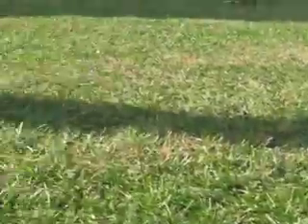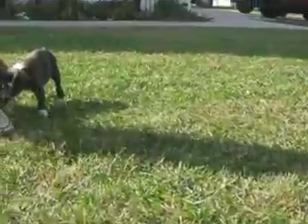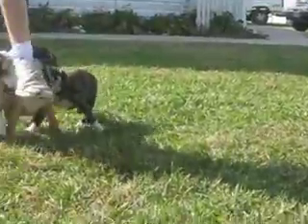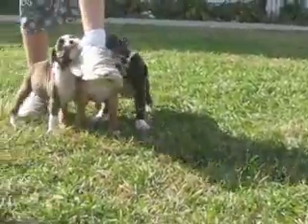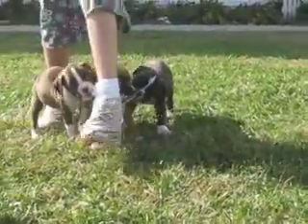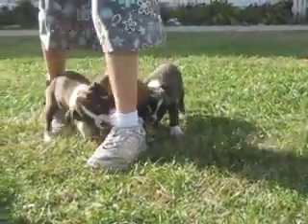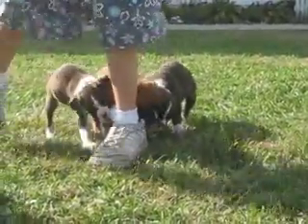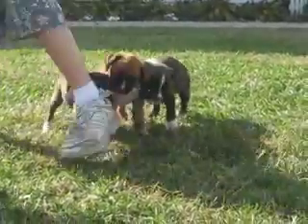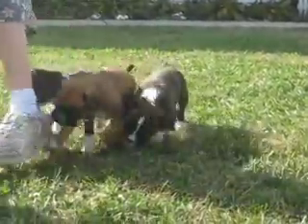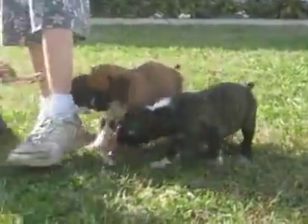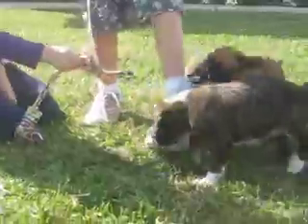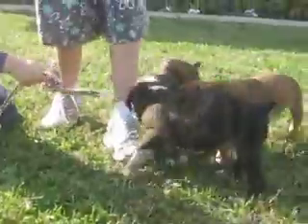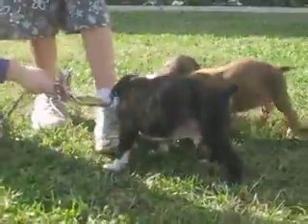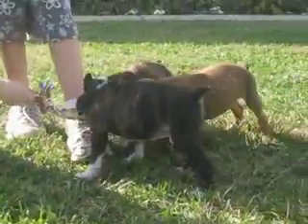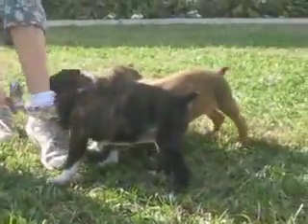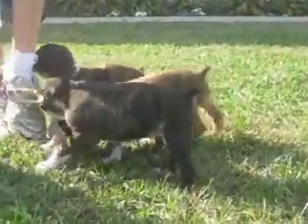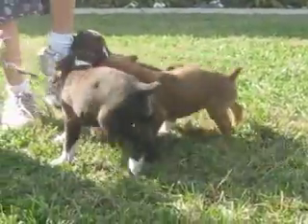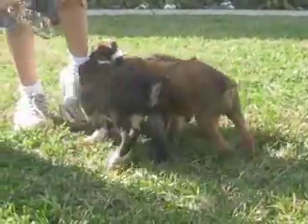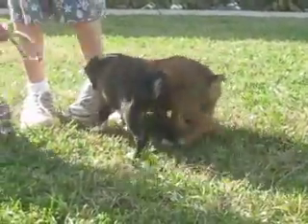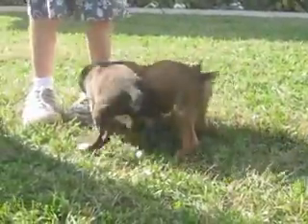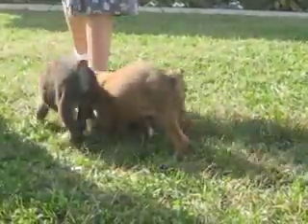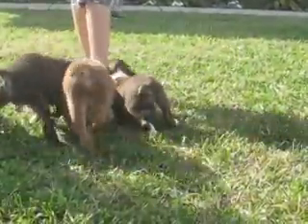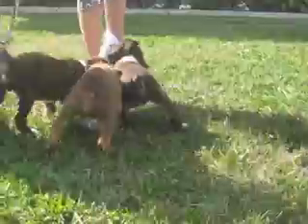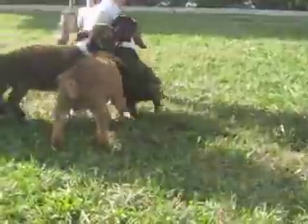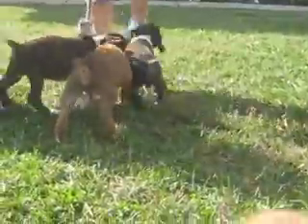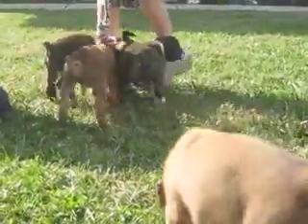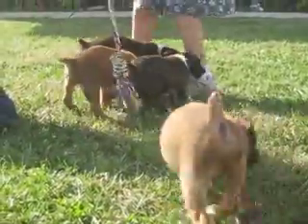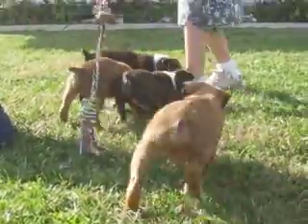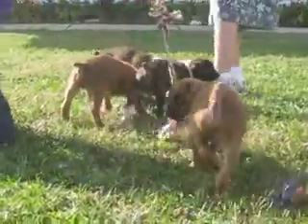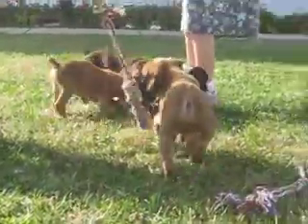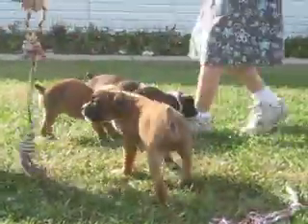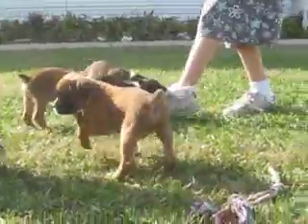They've all had their Bordetella shots and they'll have their parvo in a week and a half. They are eating hardened food — a lot of them don't want the soft food anymore. They're starting with the hard food and doing real well with it.